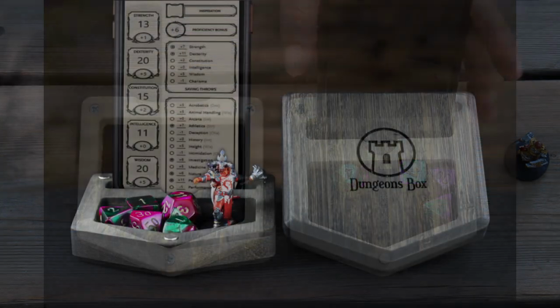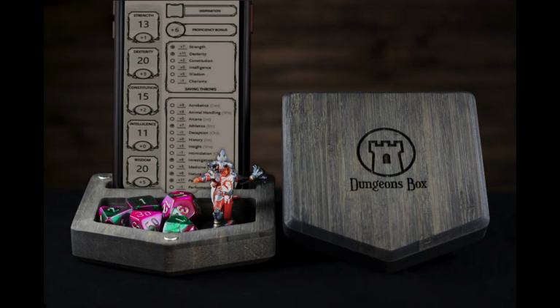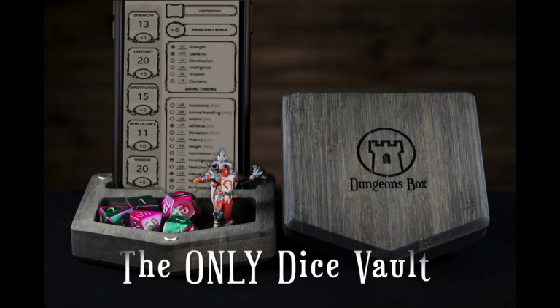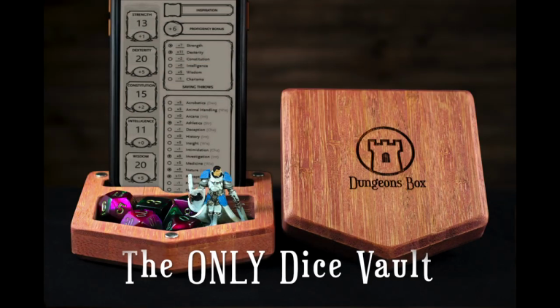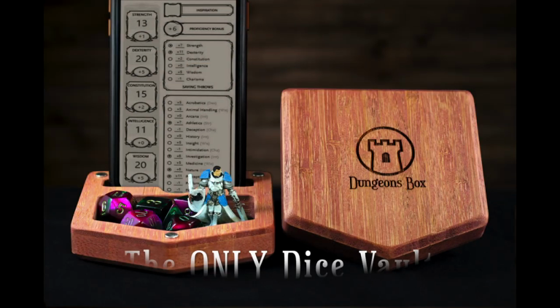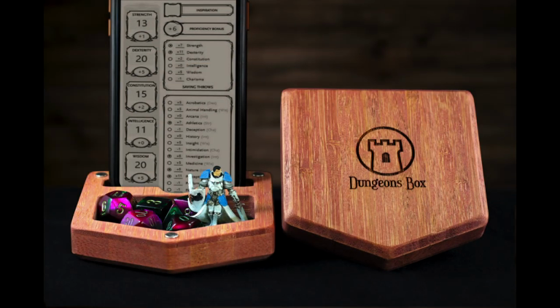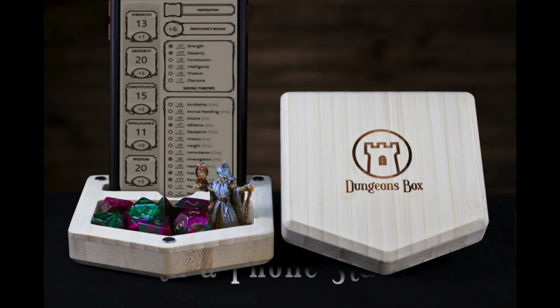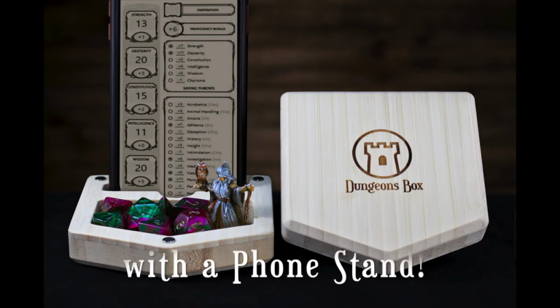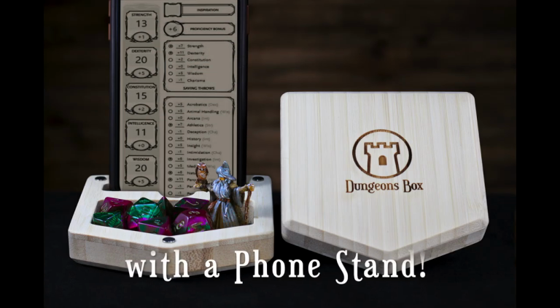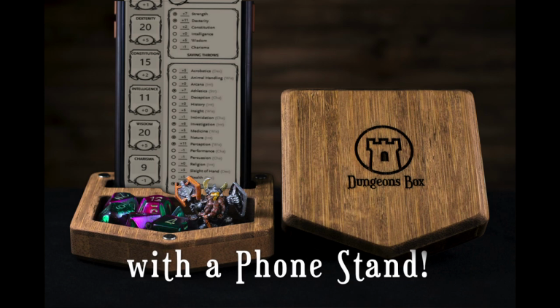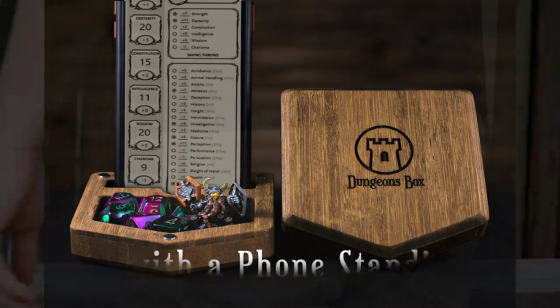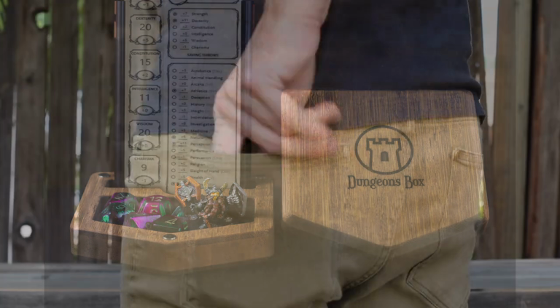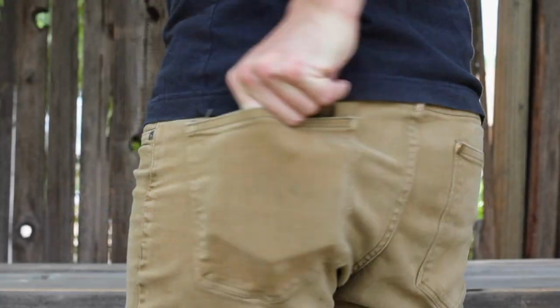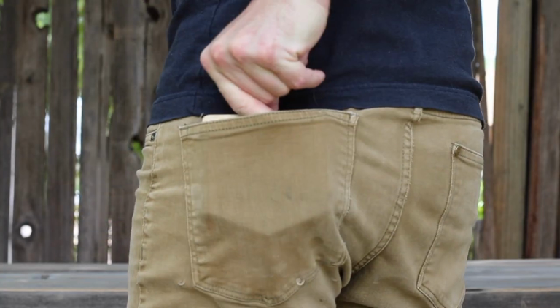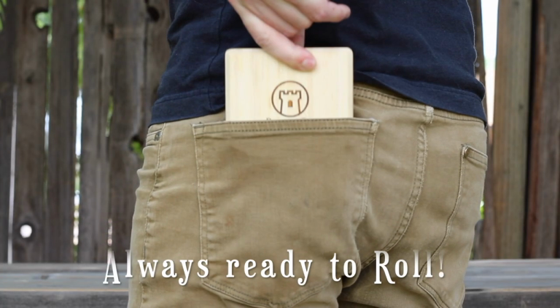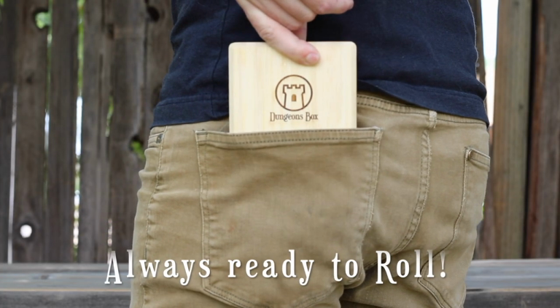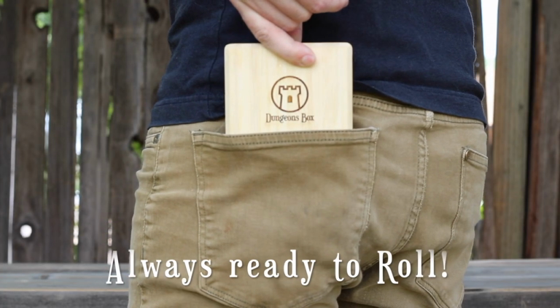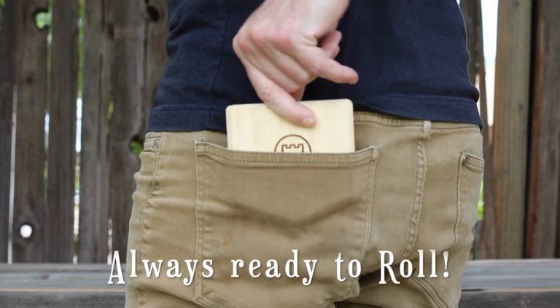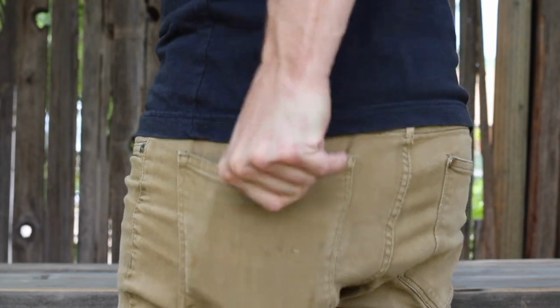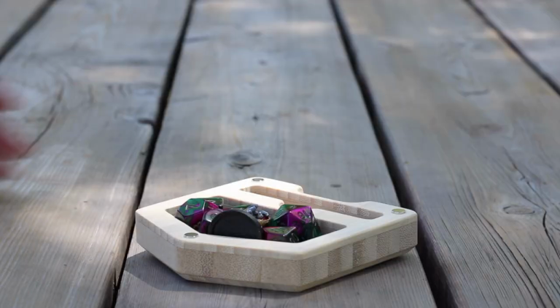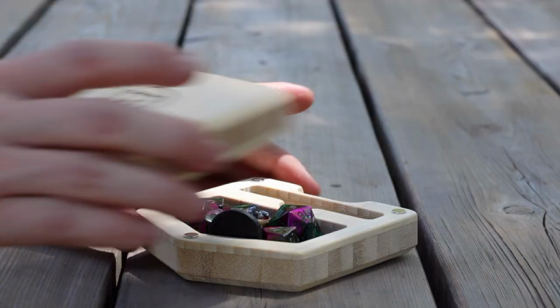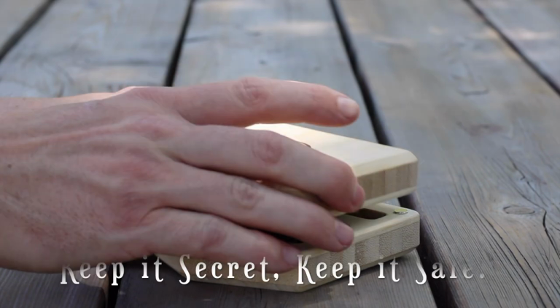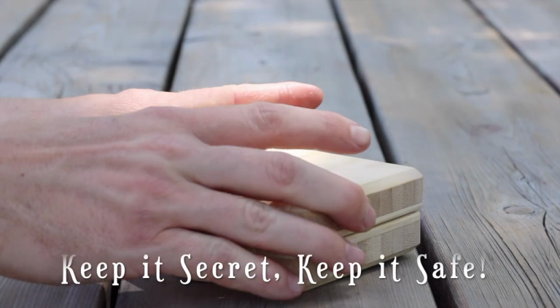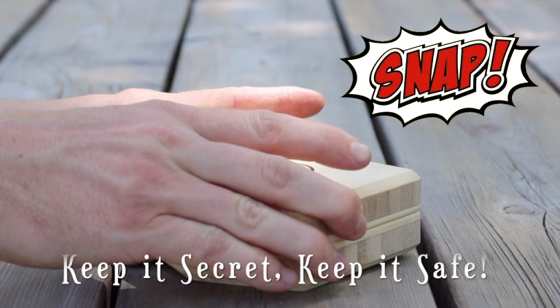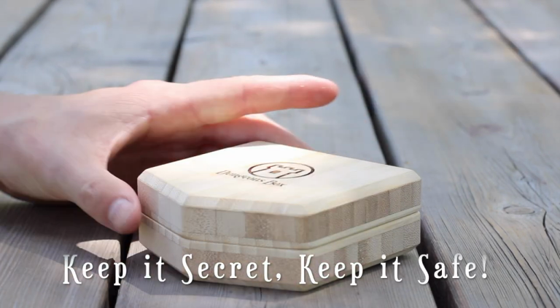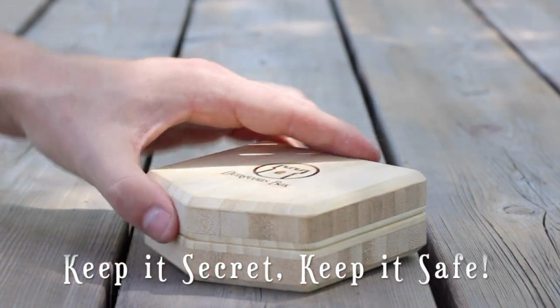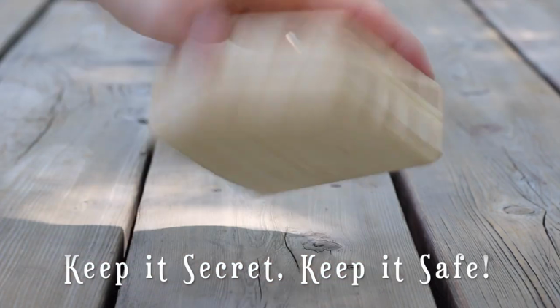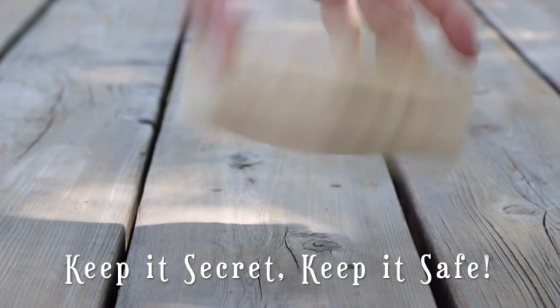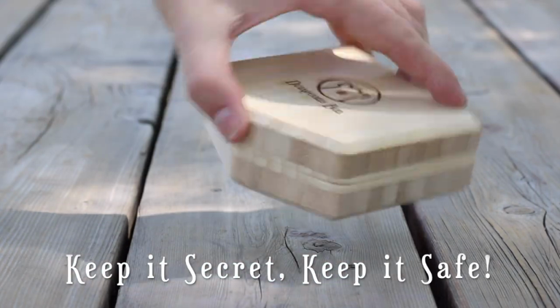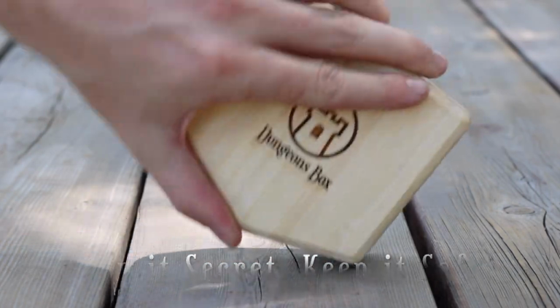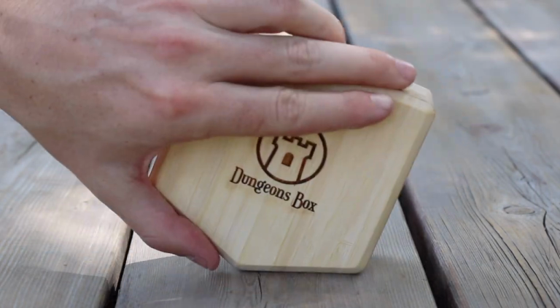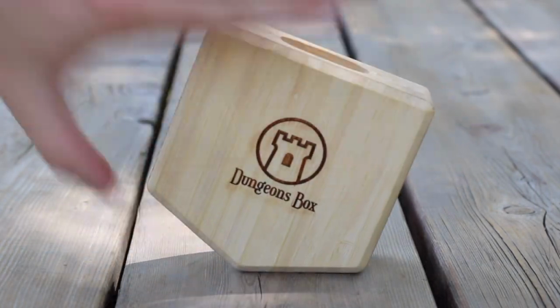Dungeons Box is the only dice vault in the world to feature a phone stand for displaying your digital character sheets, and it's always ready to go wherever your adventure may take you. Rare Earth magnets lock your Dungeons Box securely, keeping everything secret and safe until your next encounter.